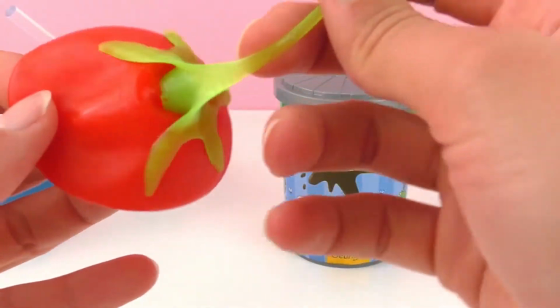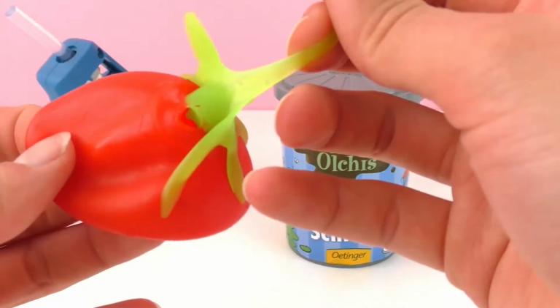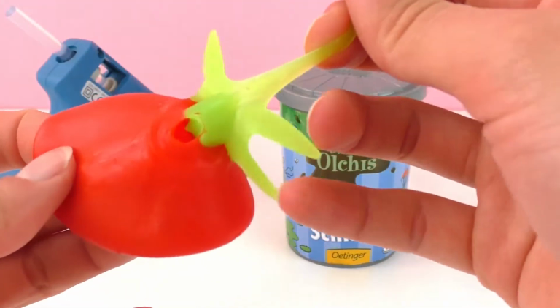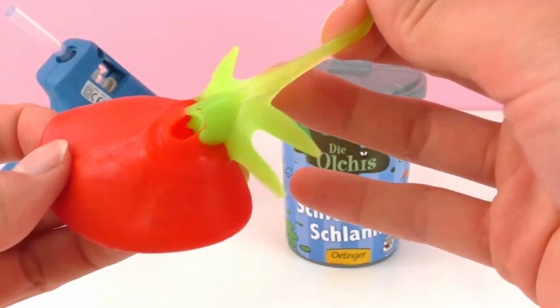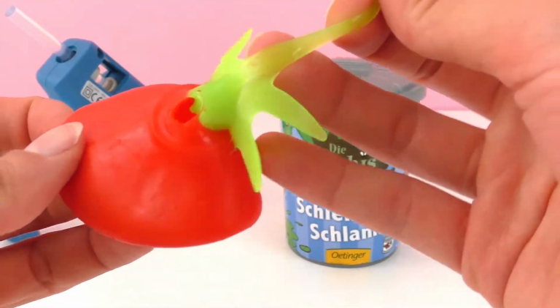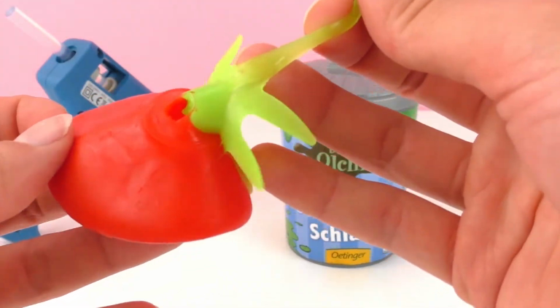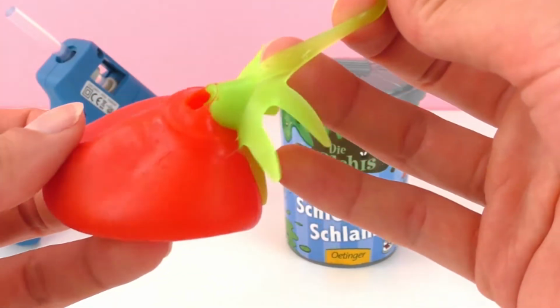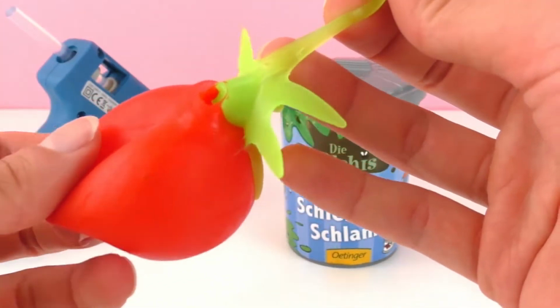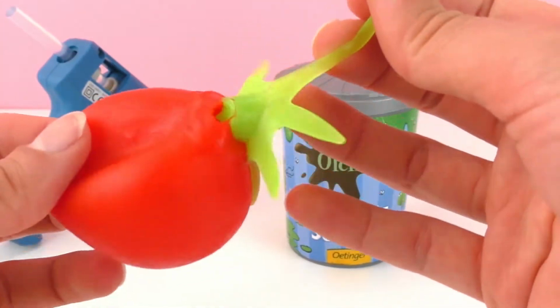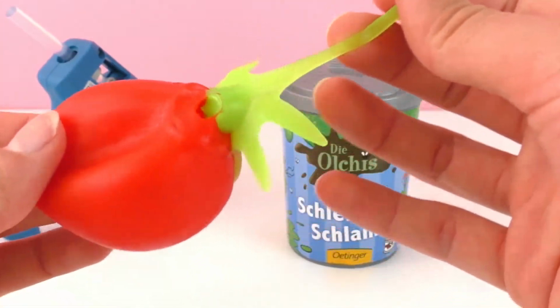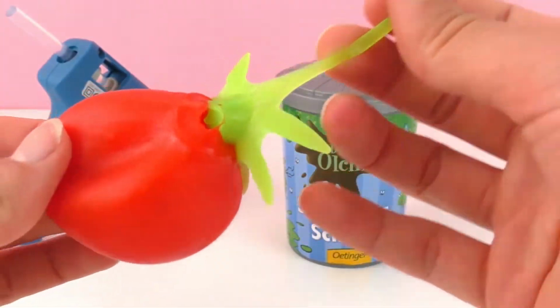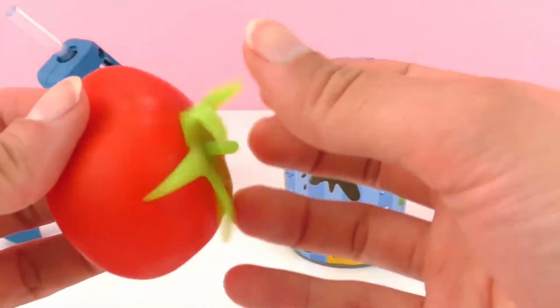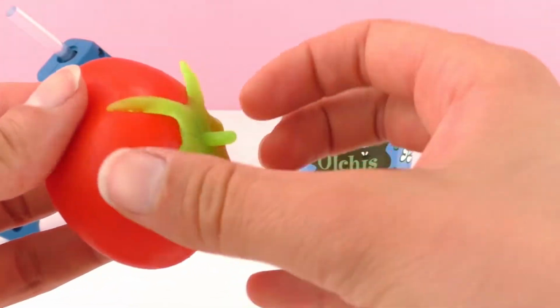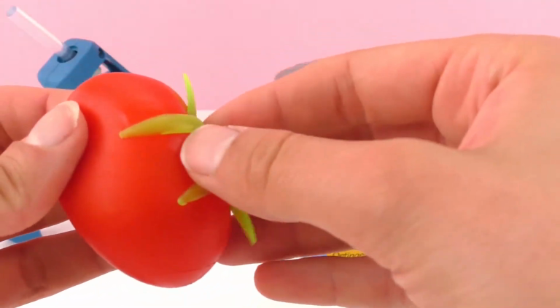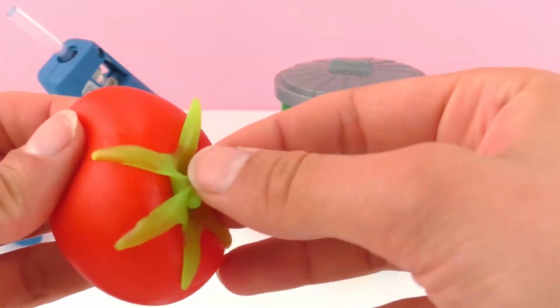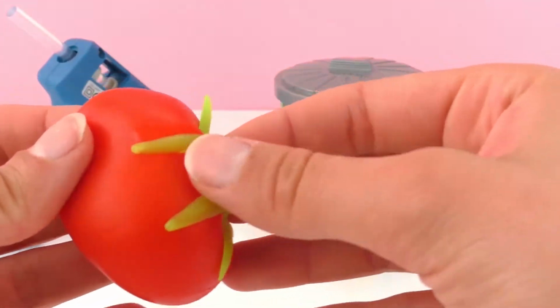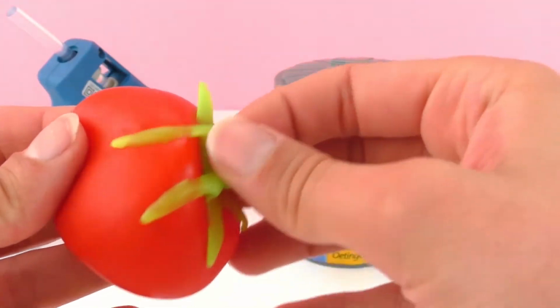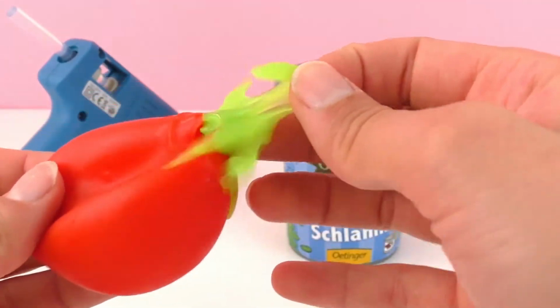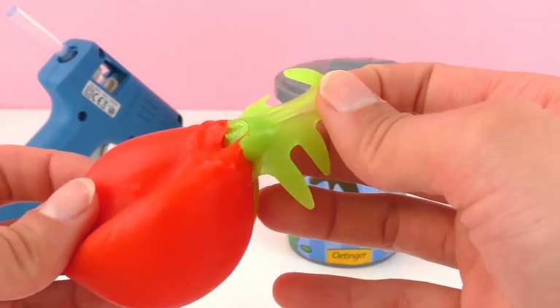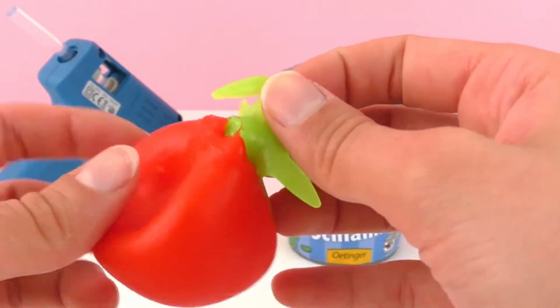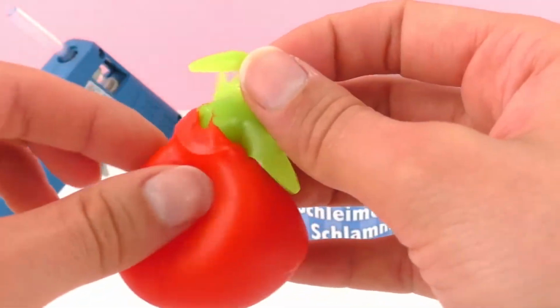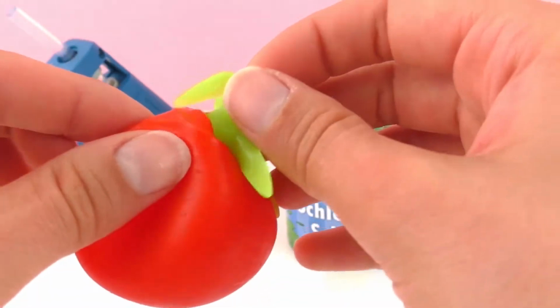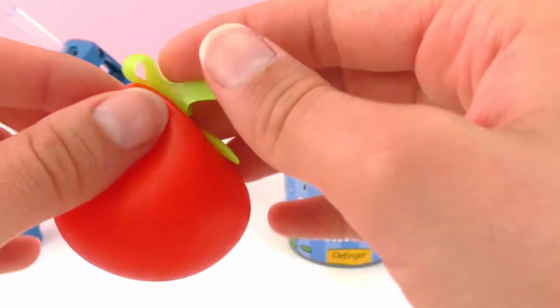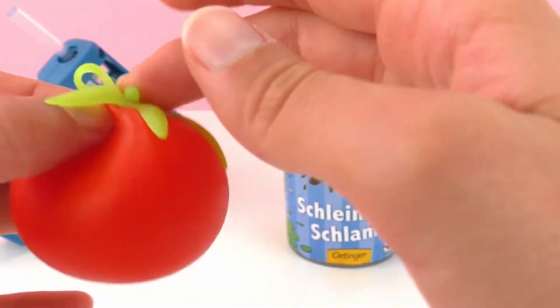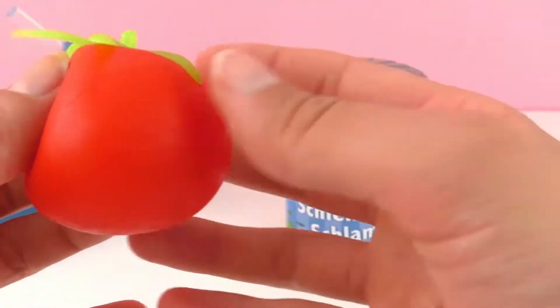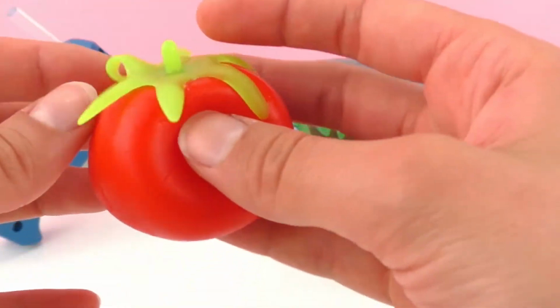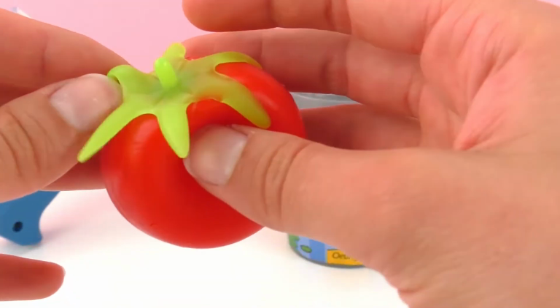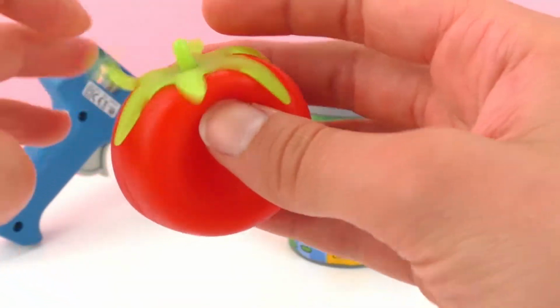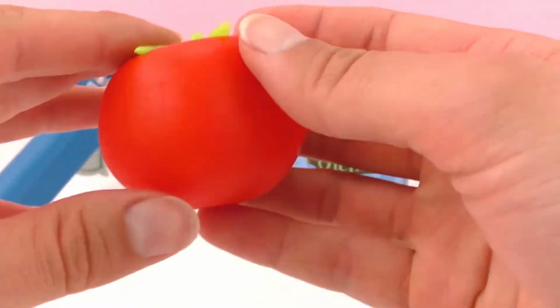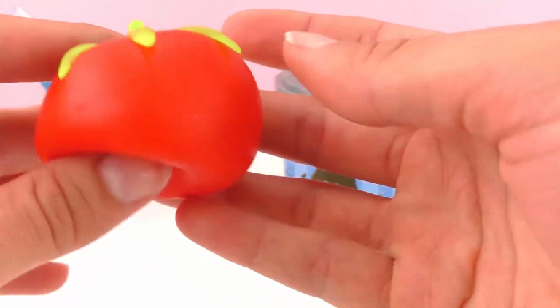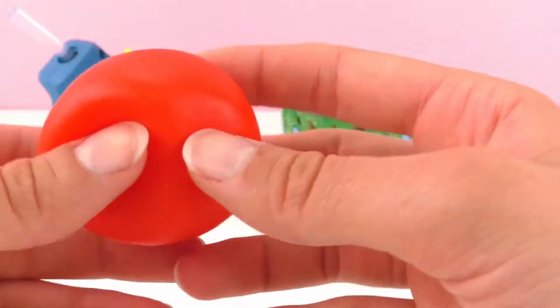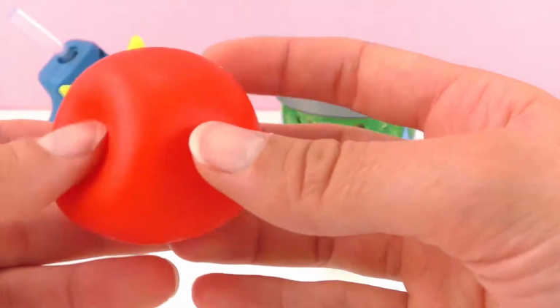I opened the top and it was full of water and it all came out. So I was thinking we would try to put something else inside to make a new anti-stress tomato here.